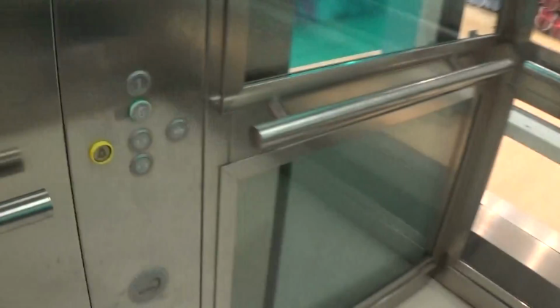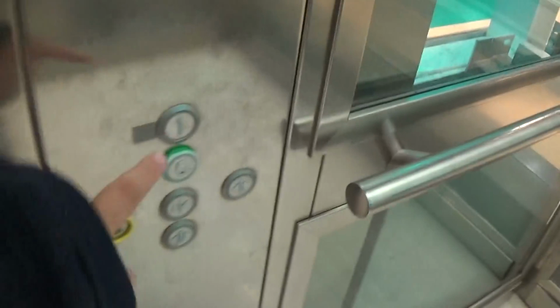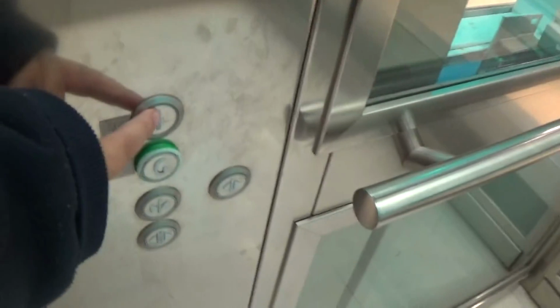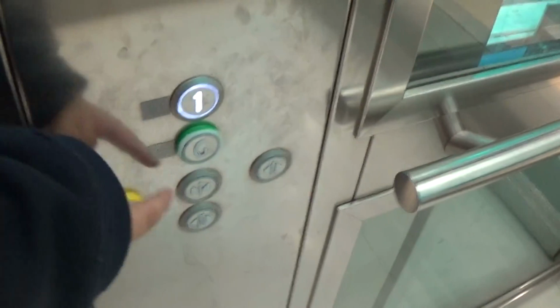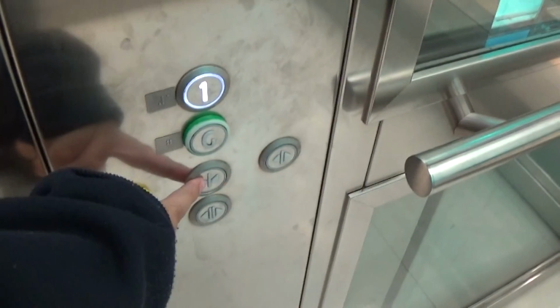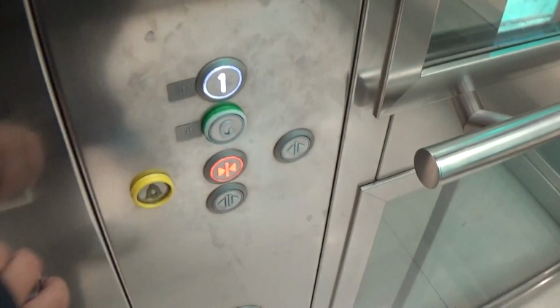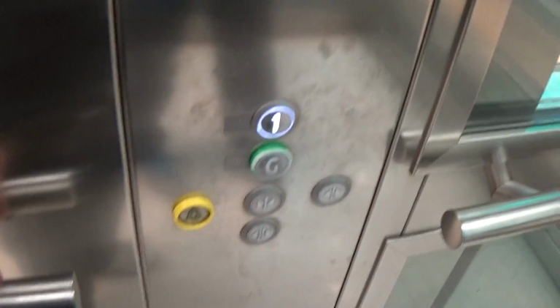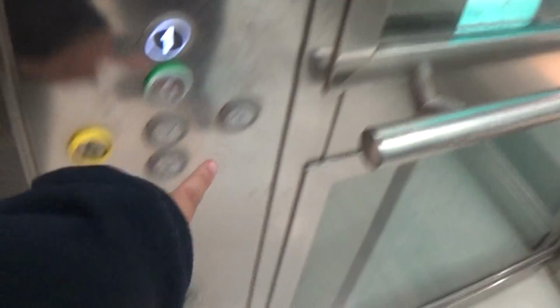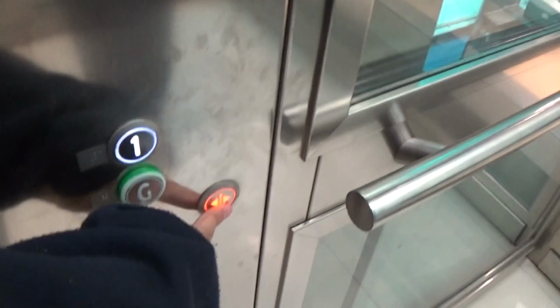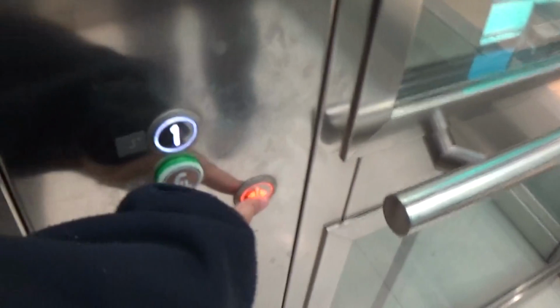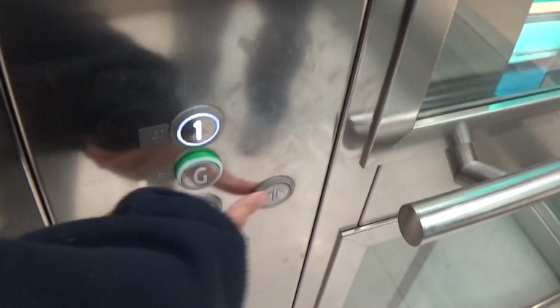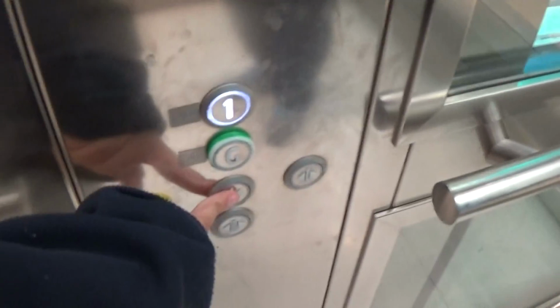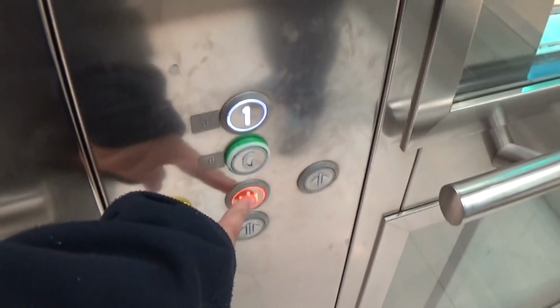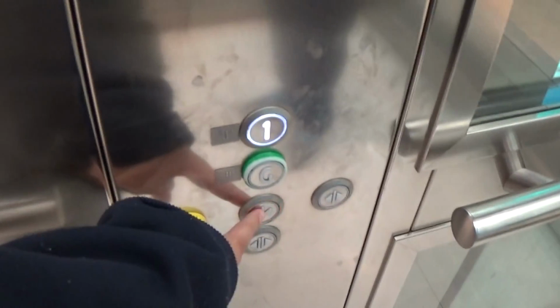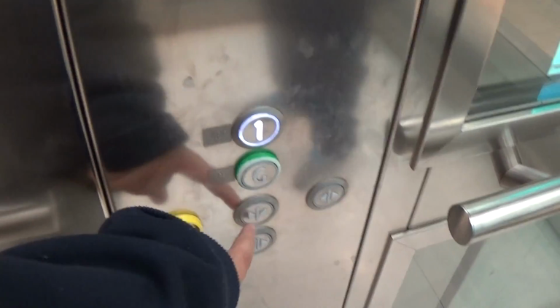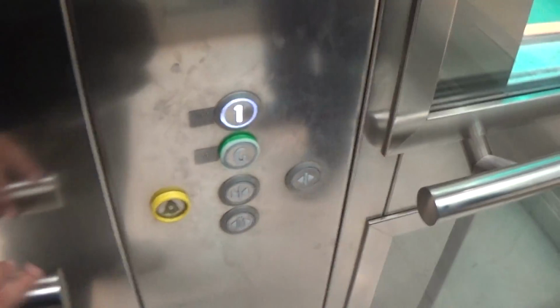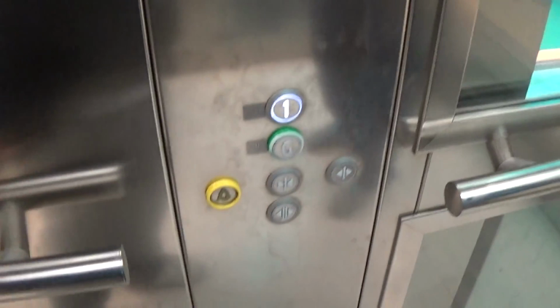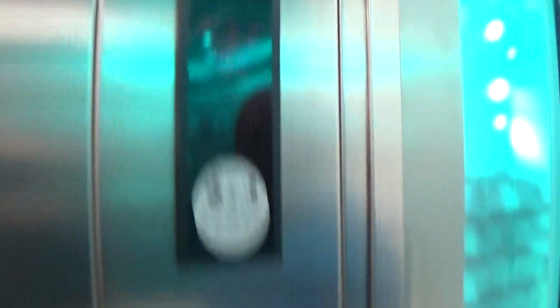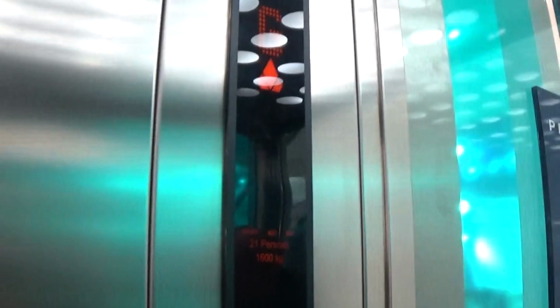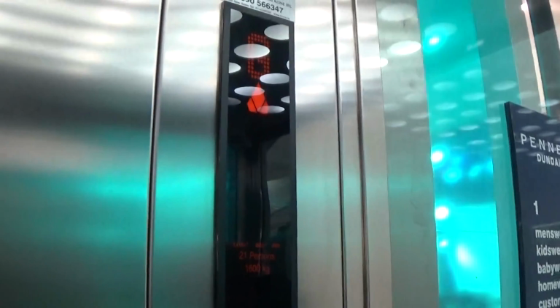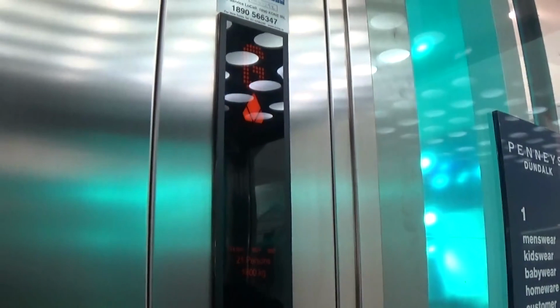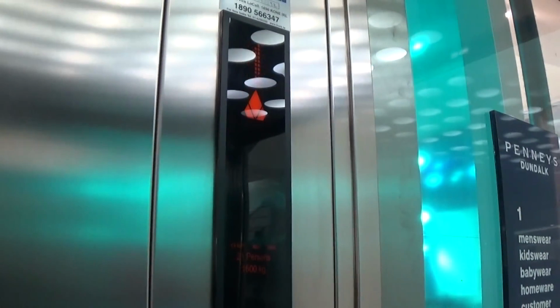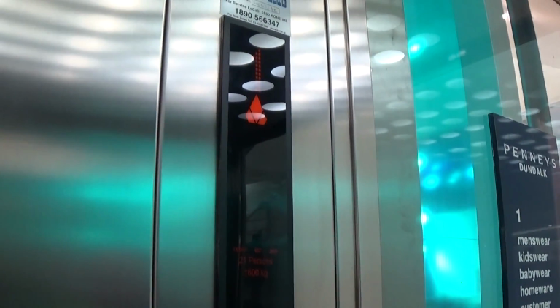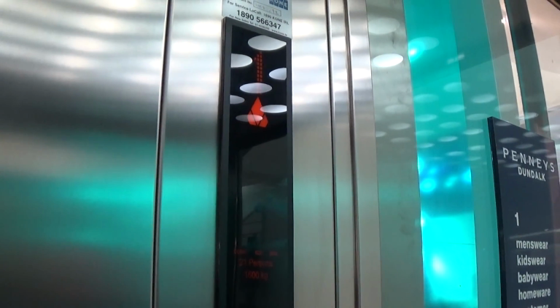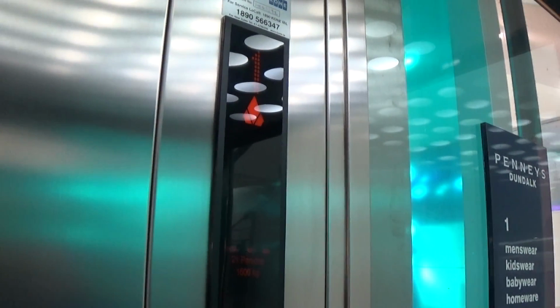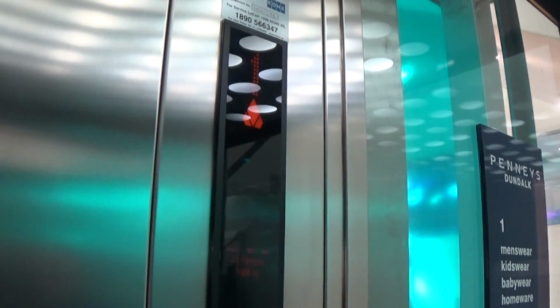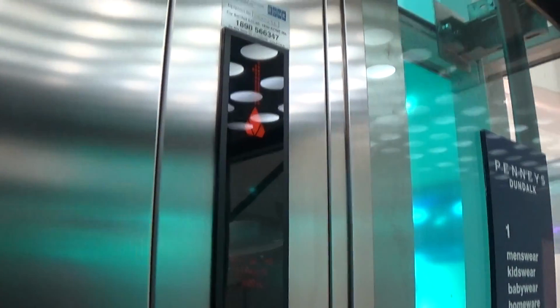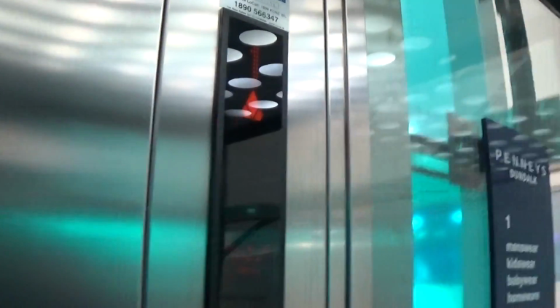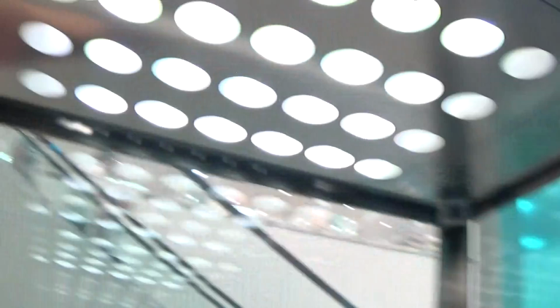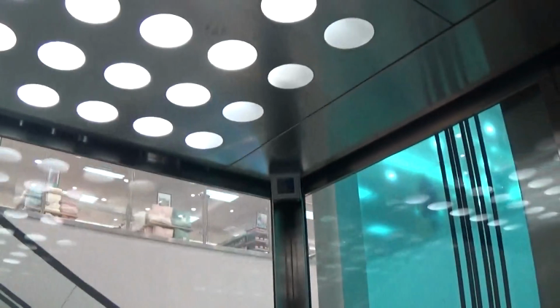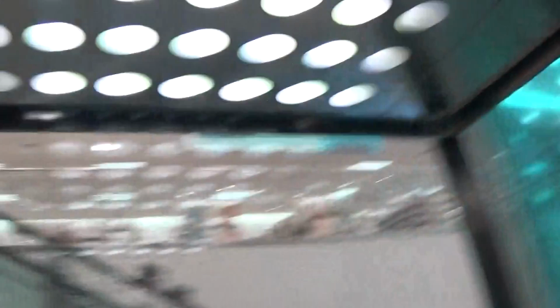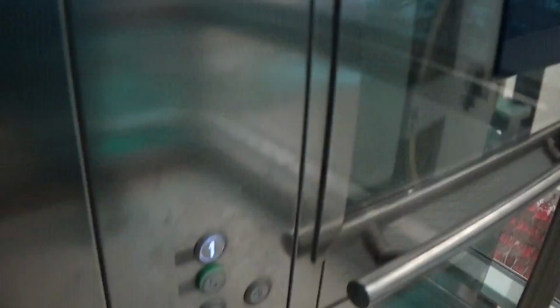Let's go to one. Going up. Capacity is 16 on the Kone, 21 persons, built in 2005. There's our friend, Mr. Security Camera.